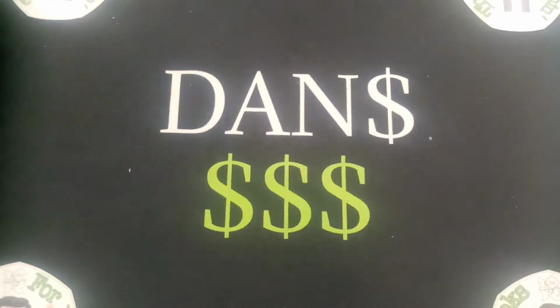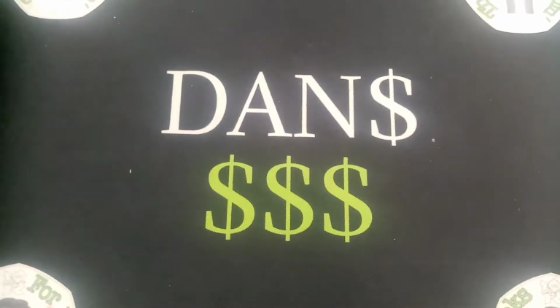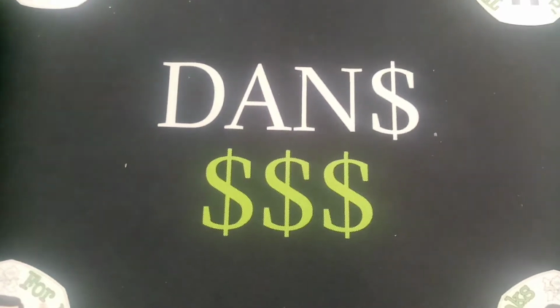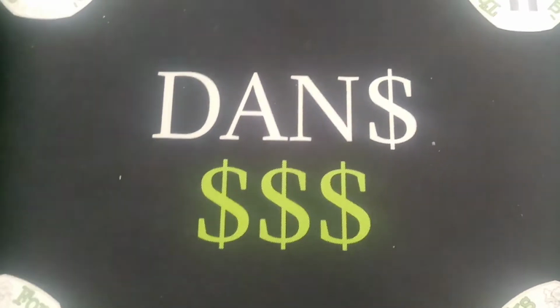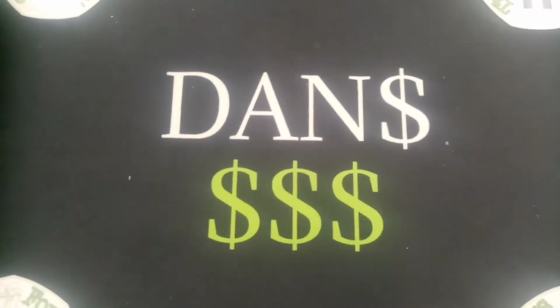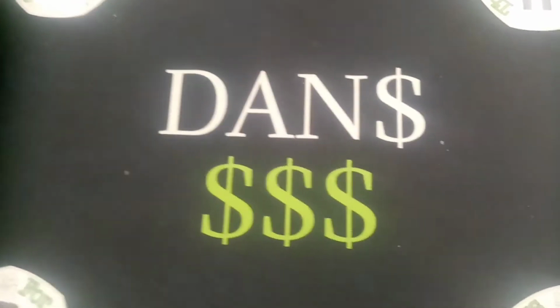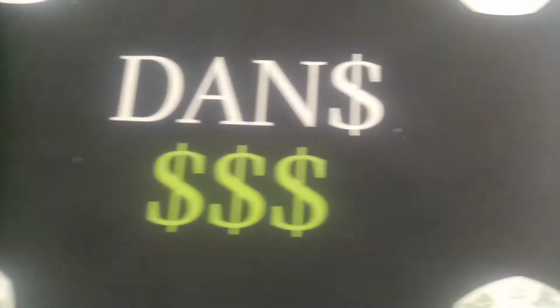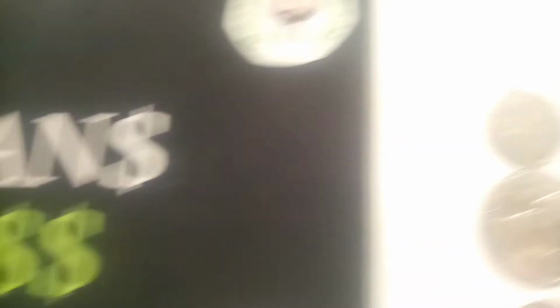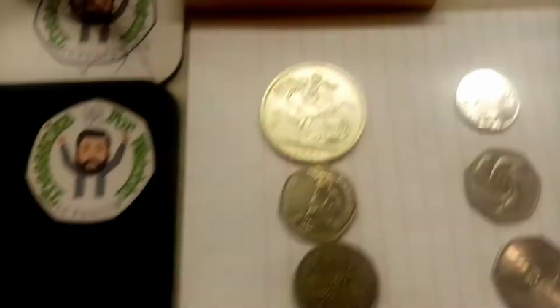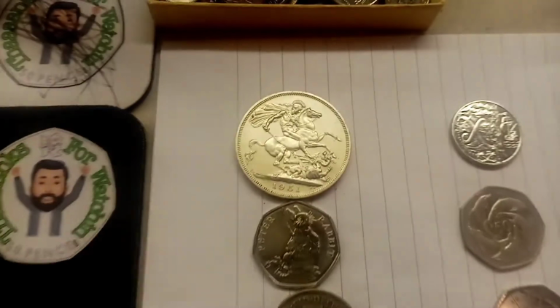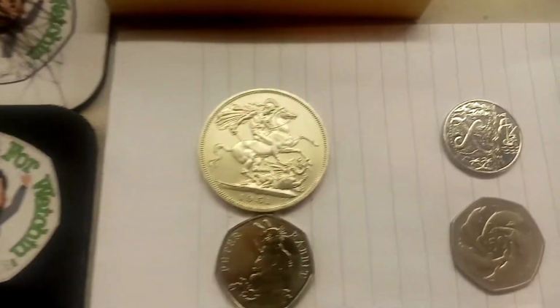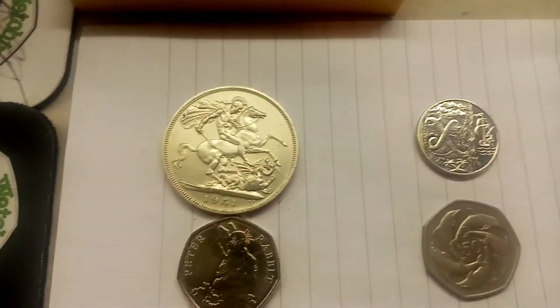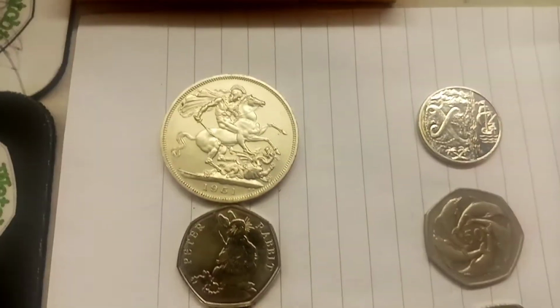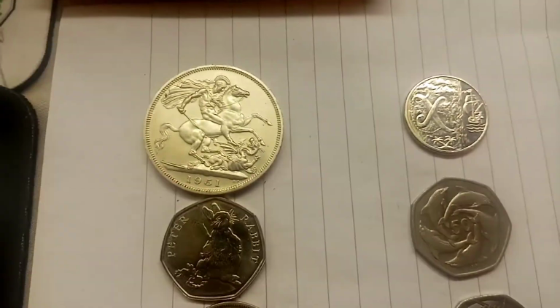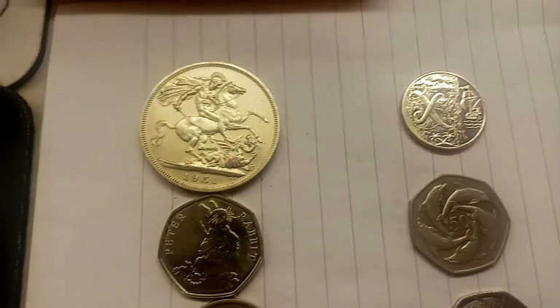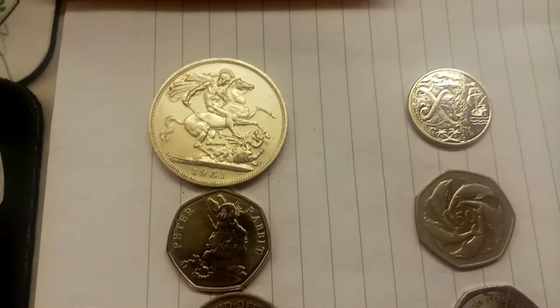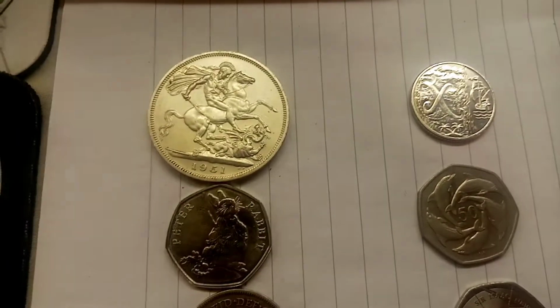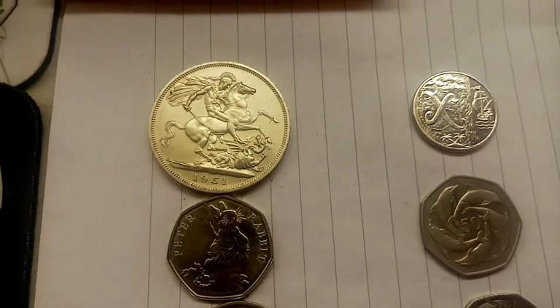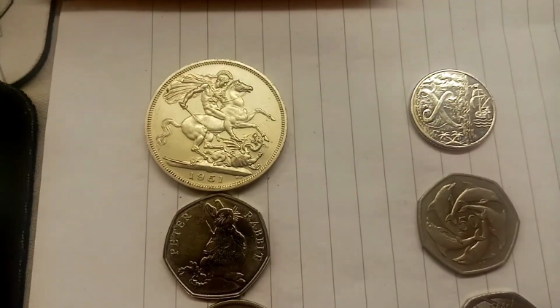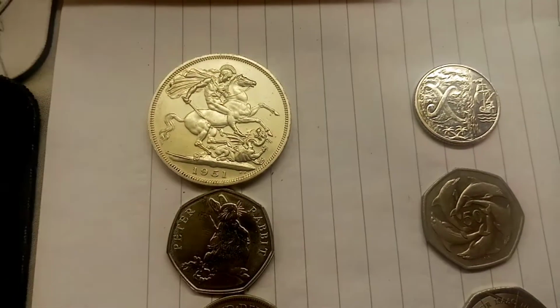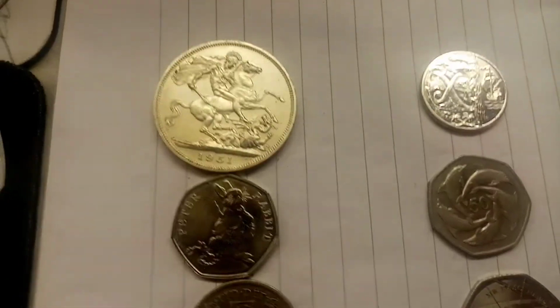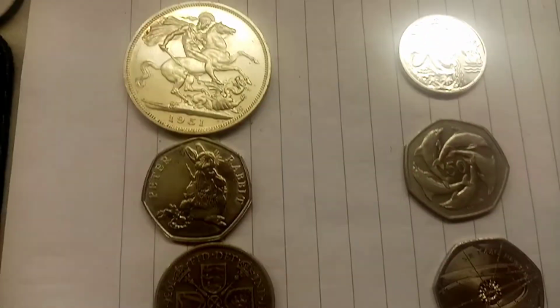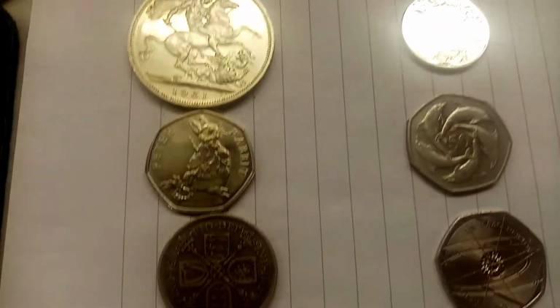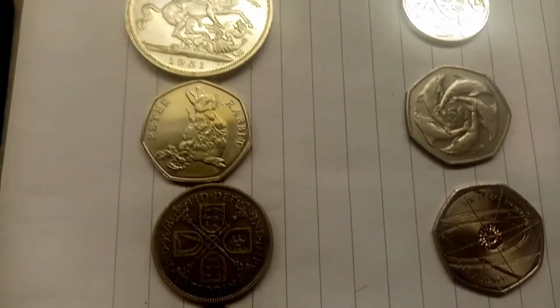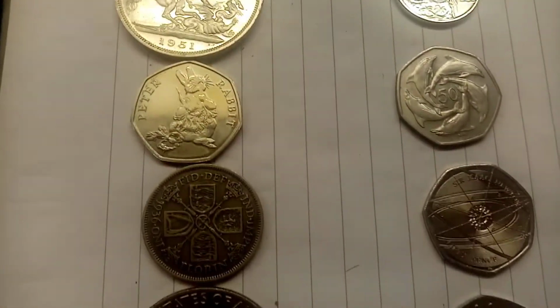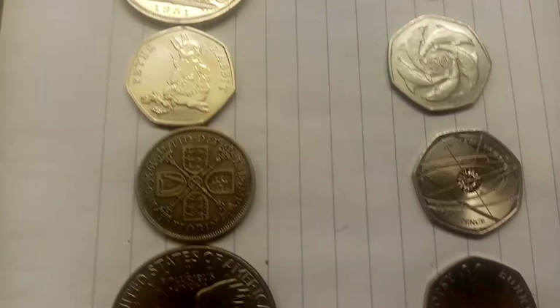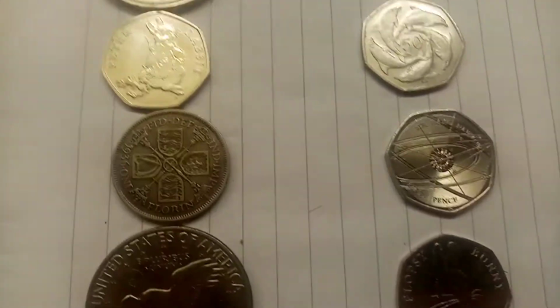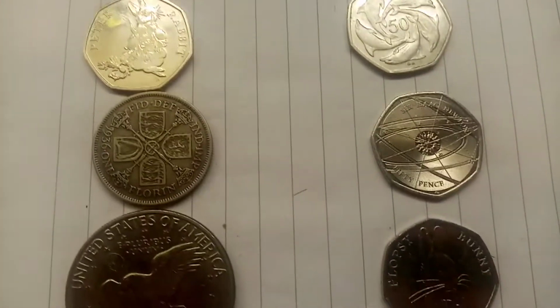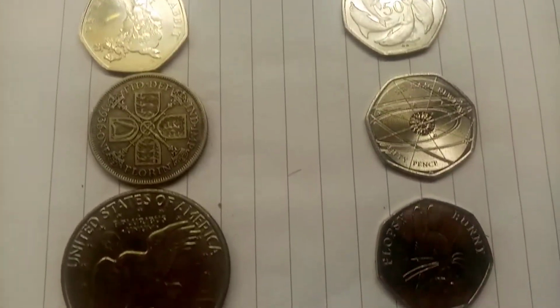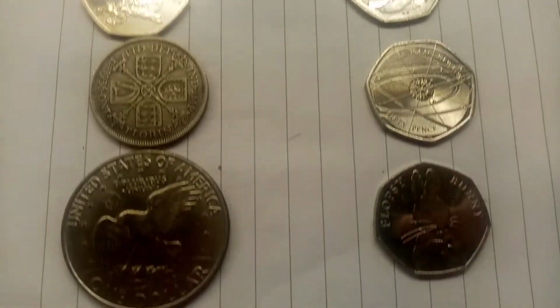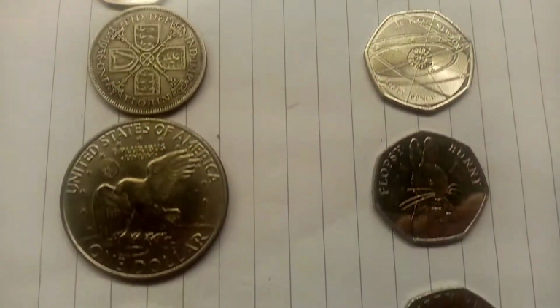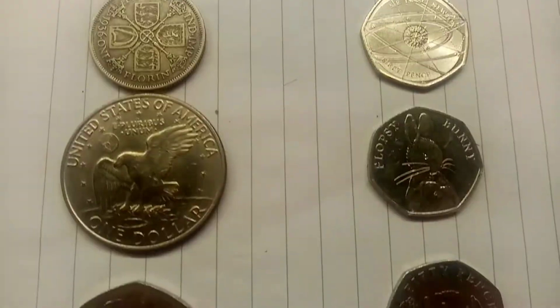Hi guys, Dan Stollis here. We're back with the Coin Knockout Series. 20 coins in this knockout but there can only be one champion. We've already got 5 coins through to round number 2.